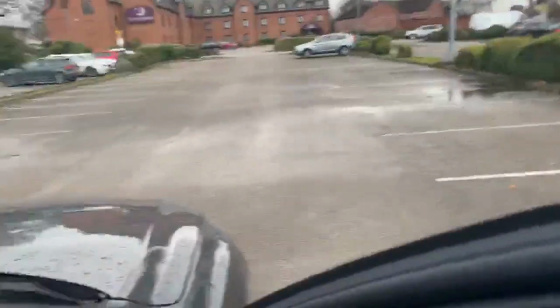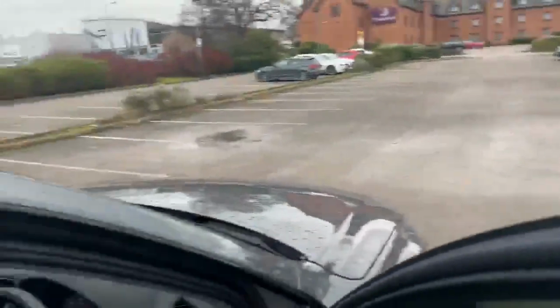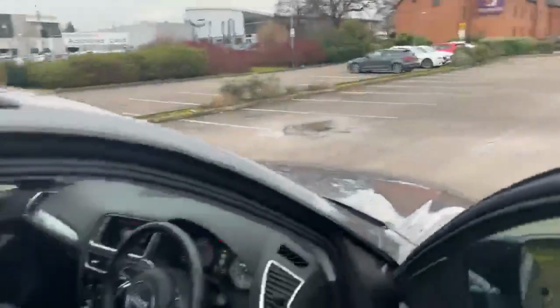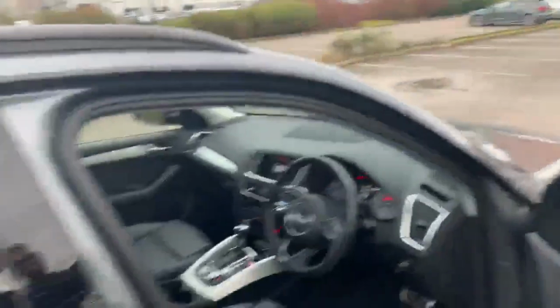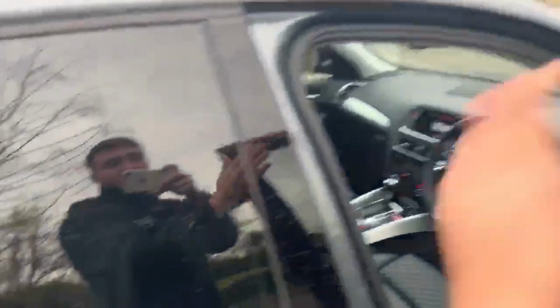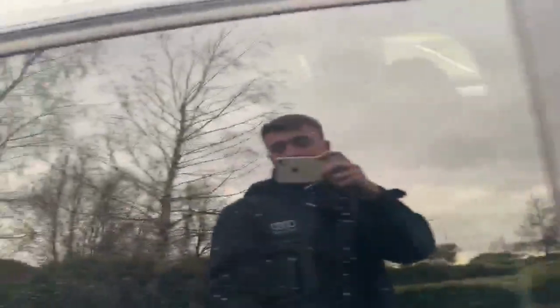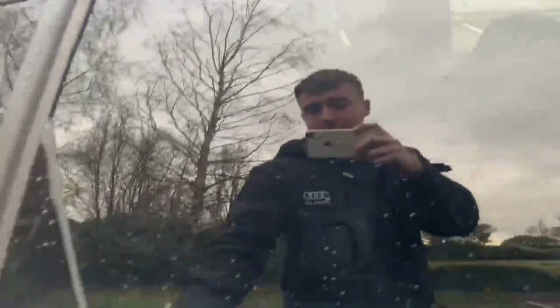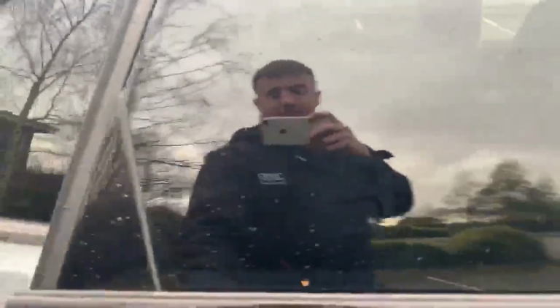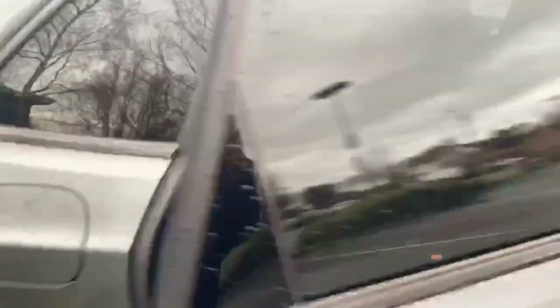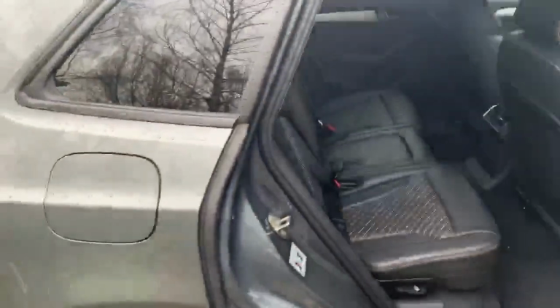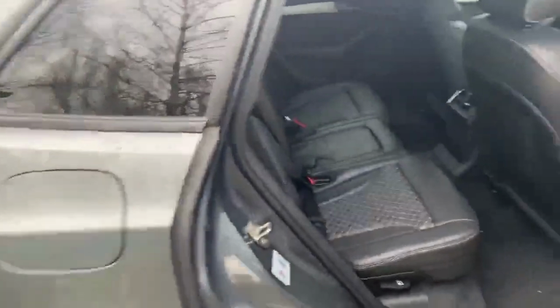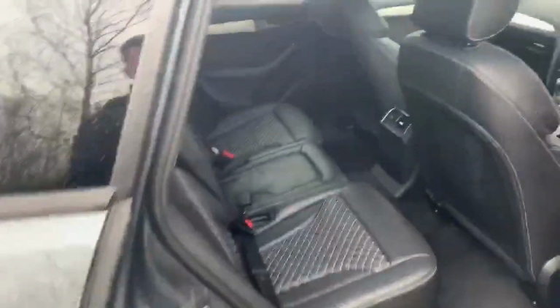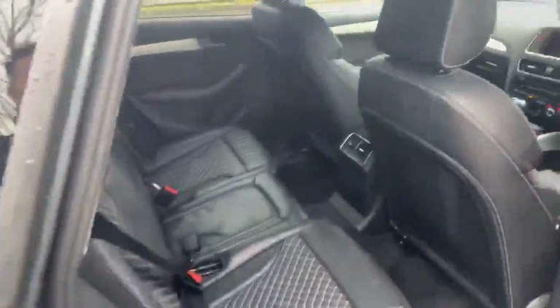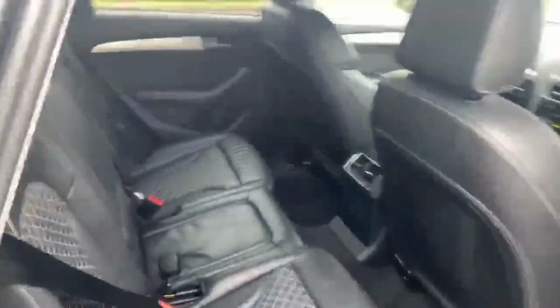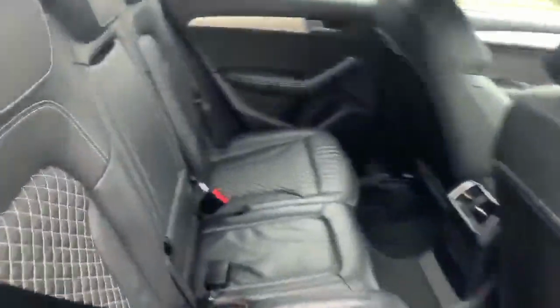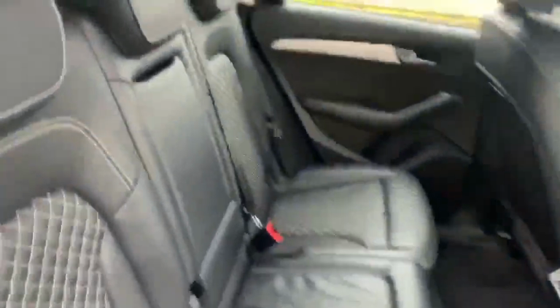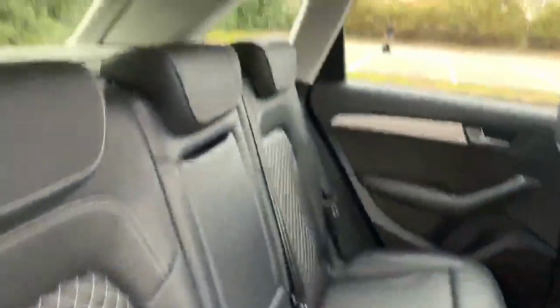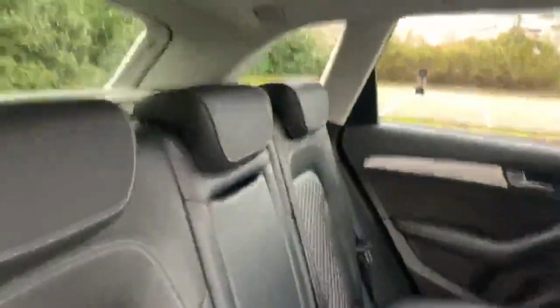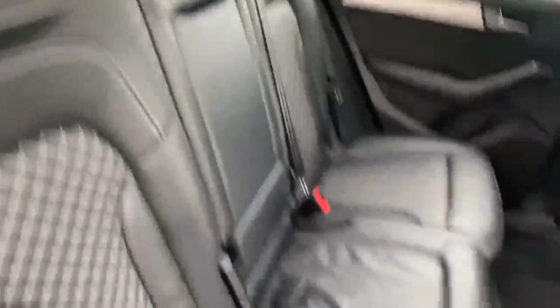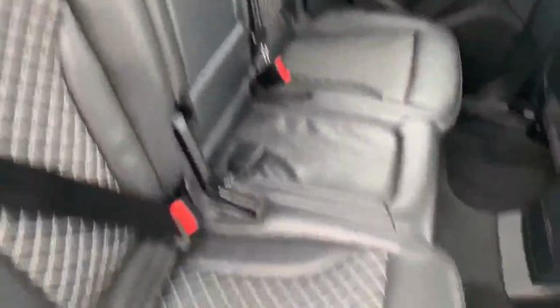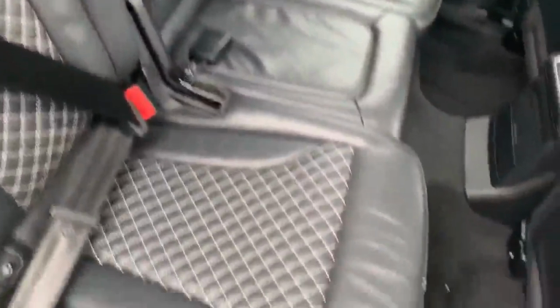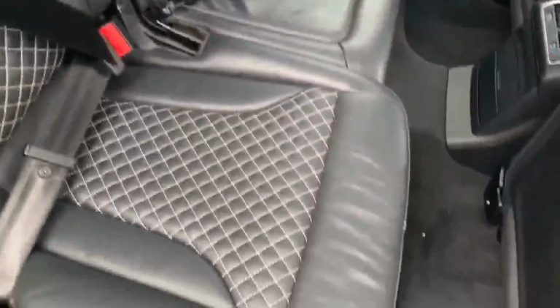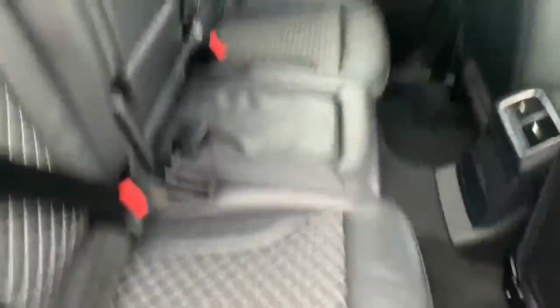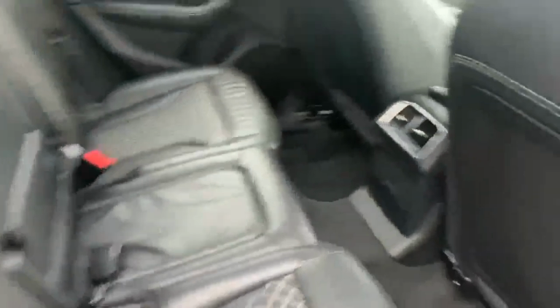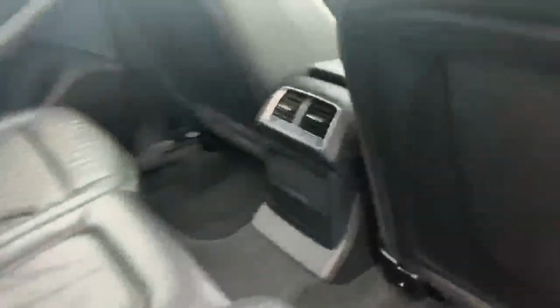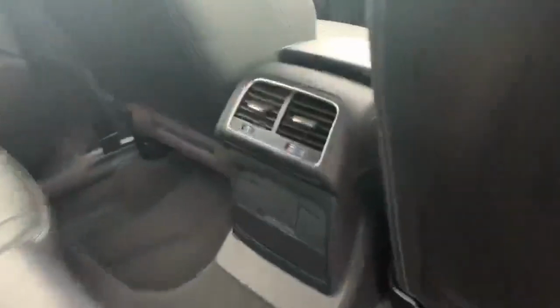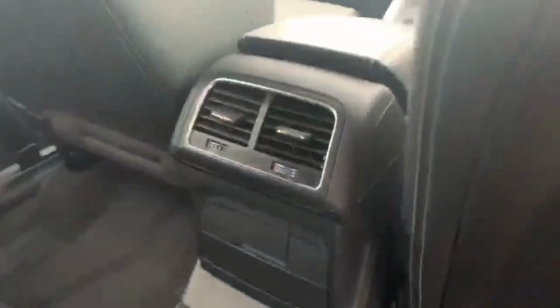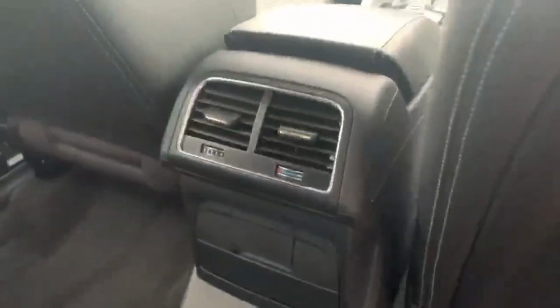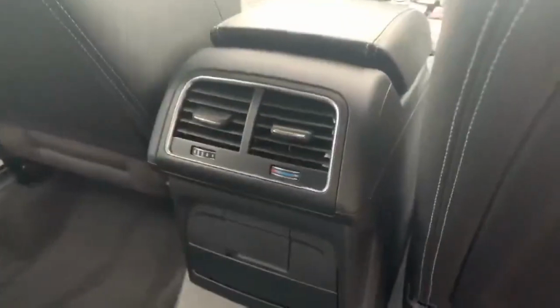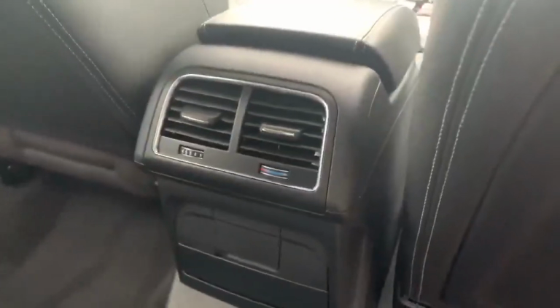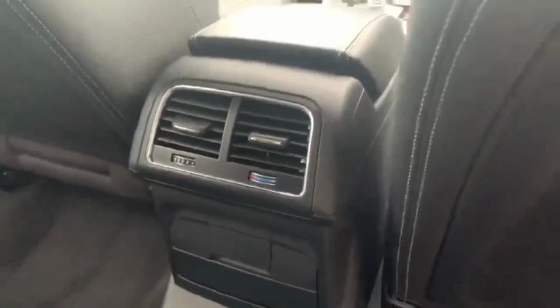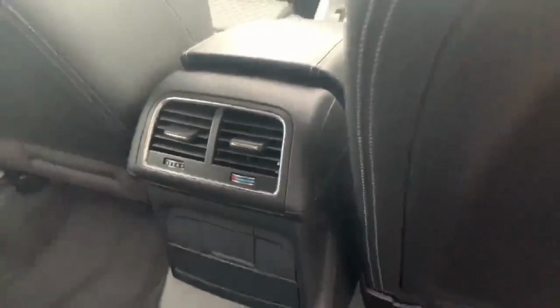Taking a look in the back, there we have the full leather seating, and we also have air conditioning vents for the rear passengers.